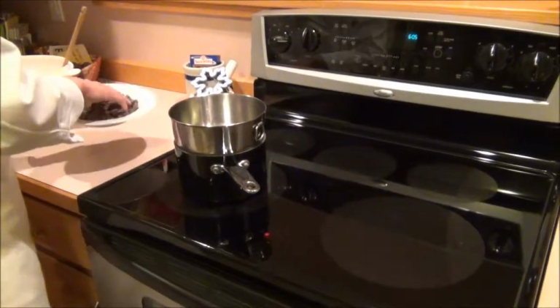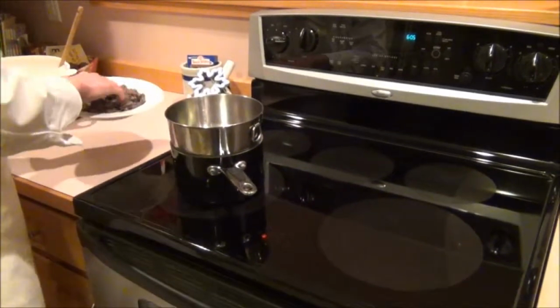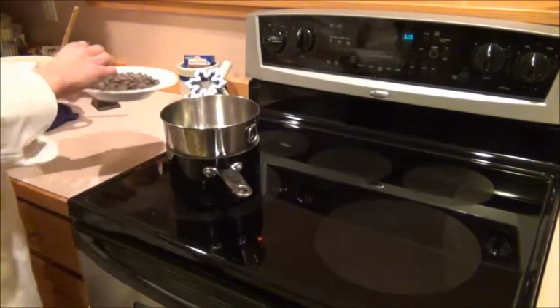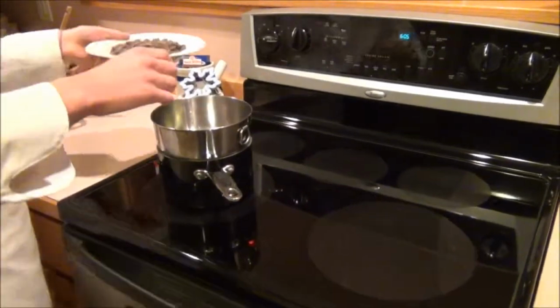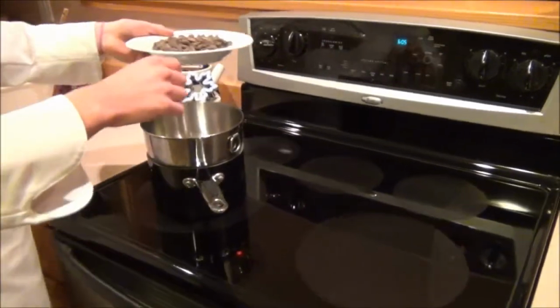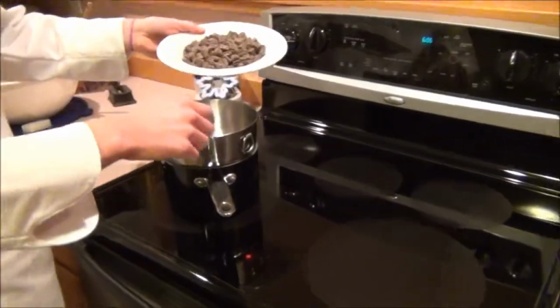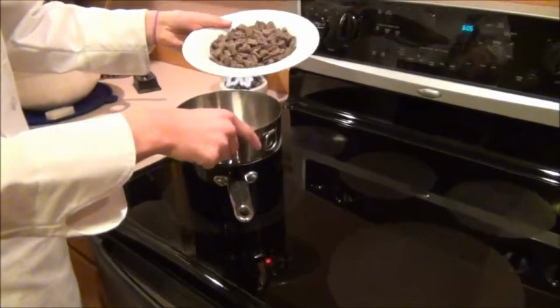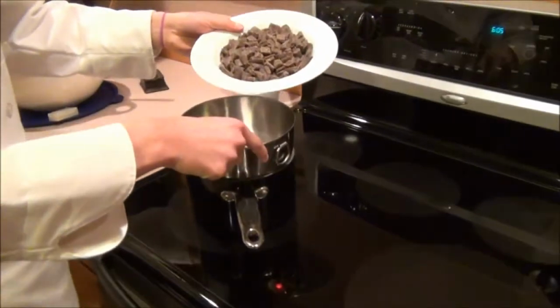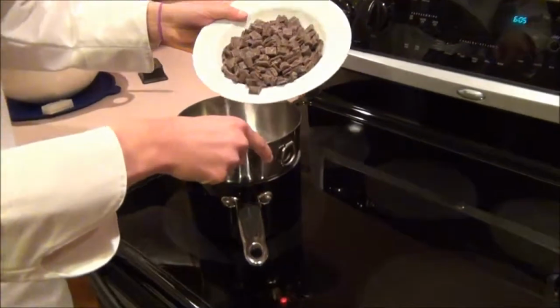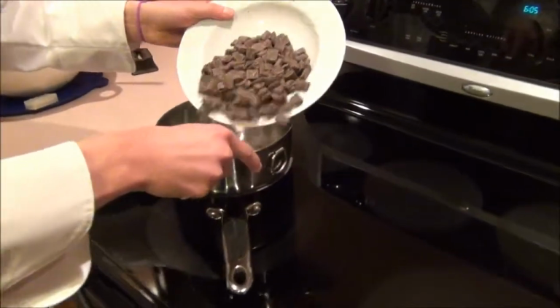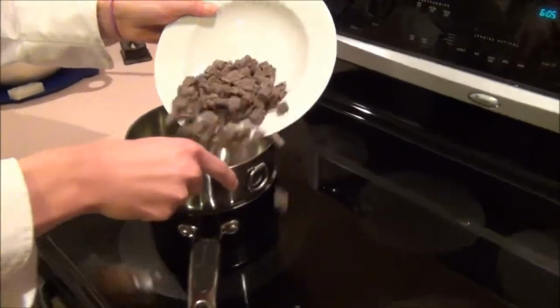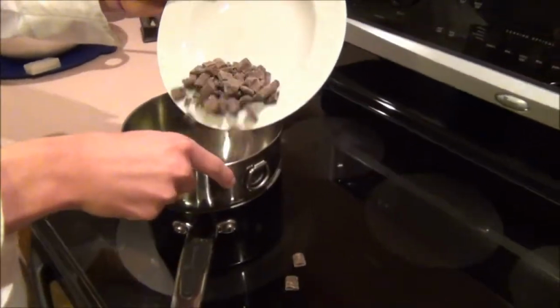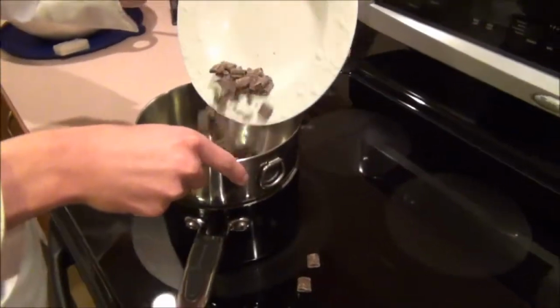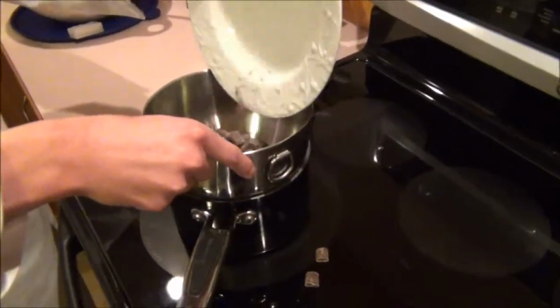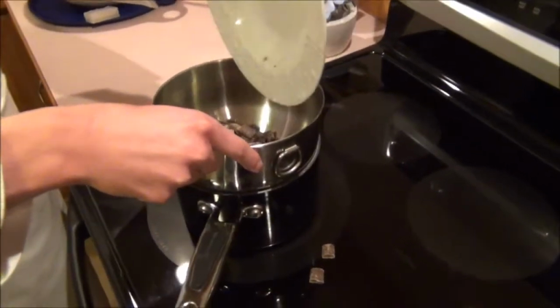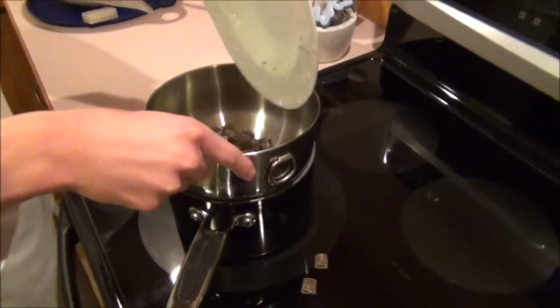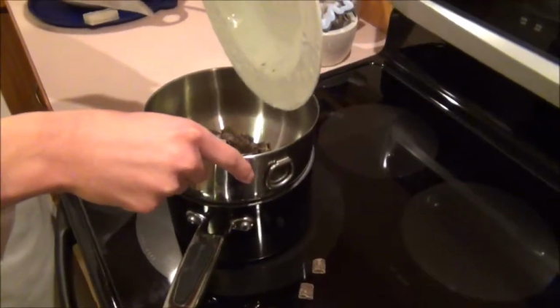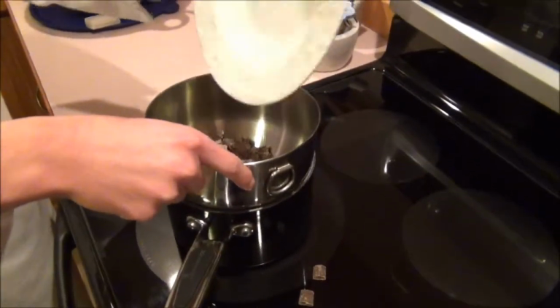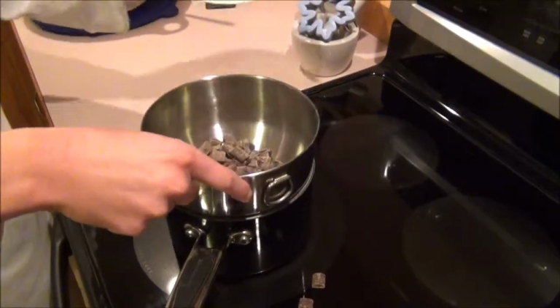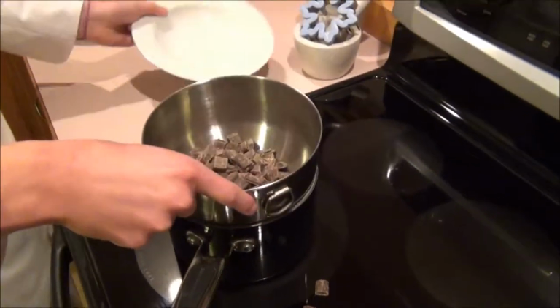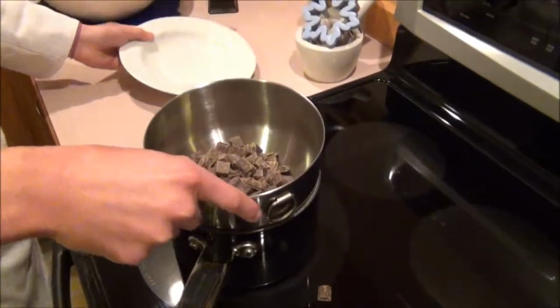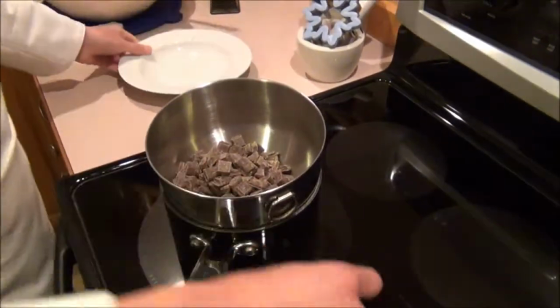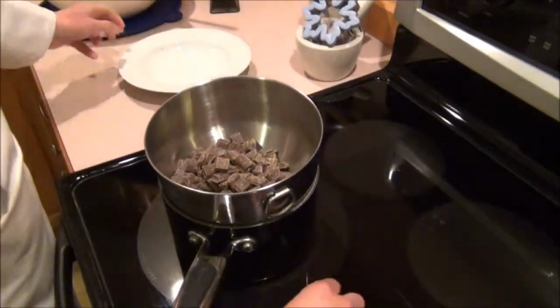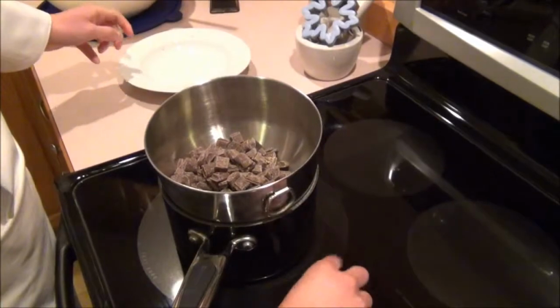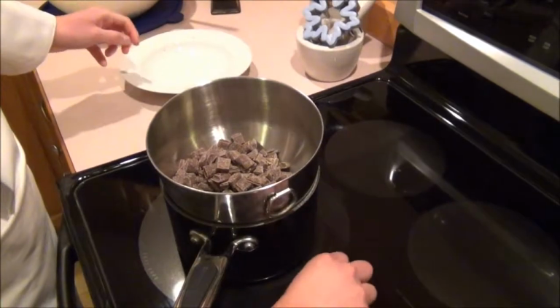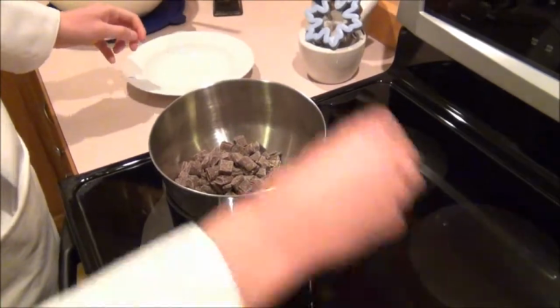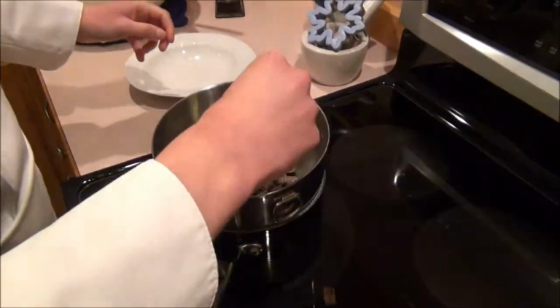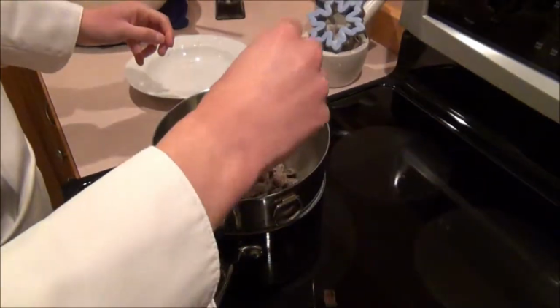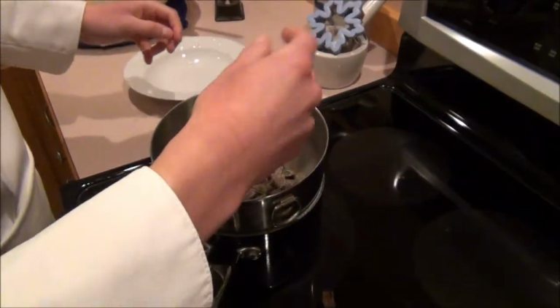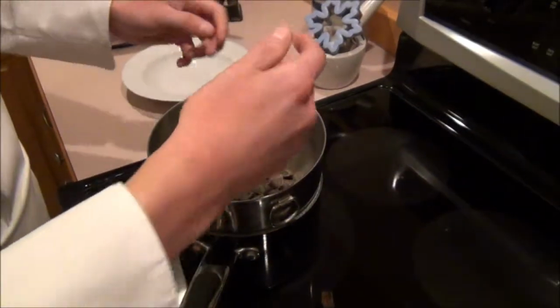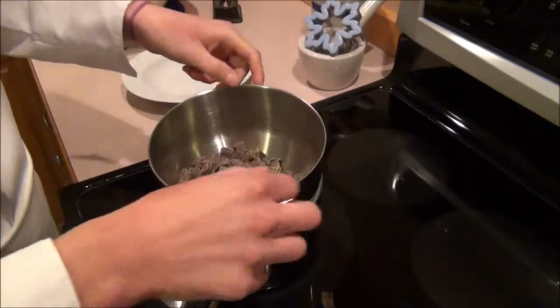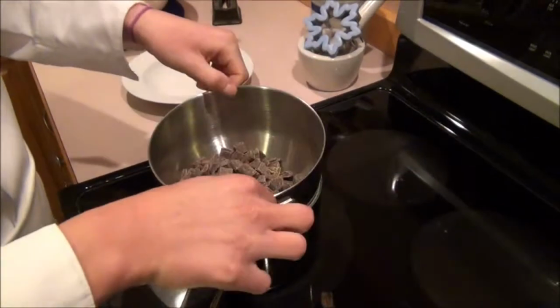Add whatever you're melting — in this case, it will be chocolate. It's important to make sure that this inner container is dry, or else it won't heat evenly.